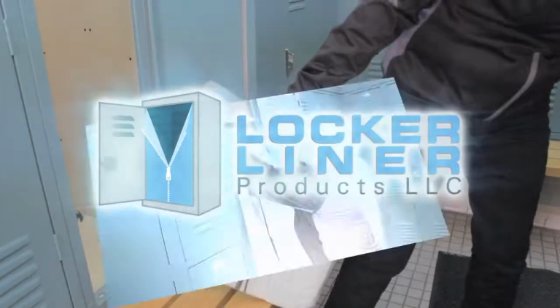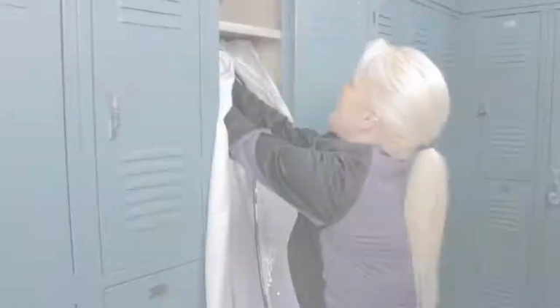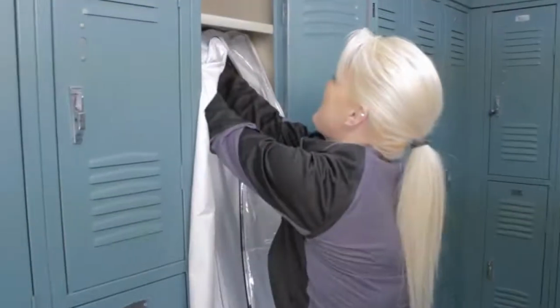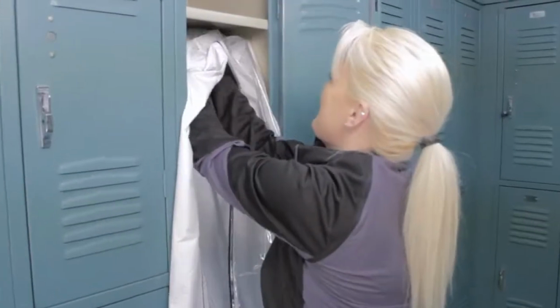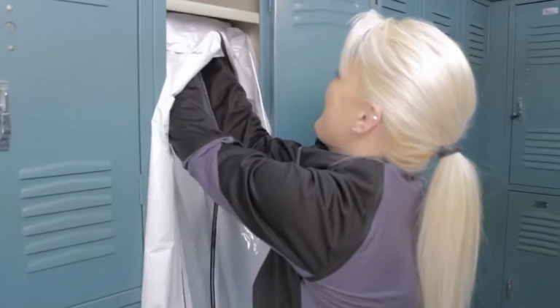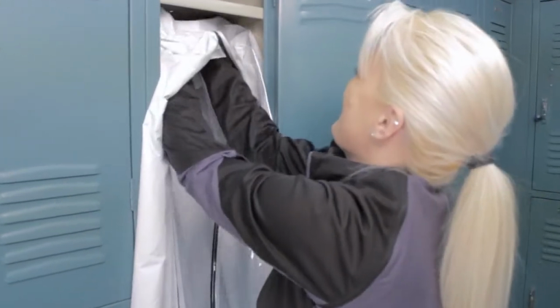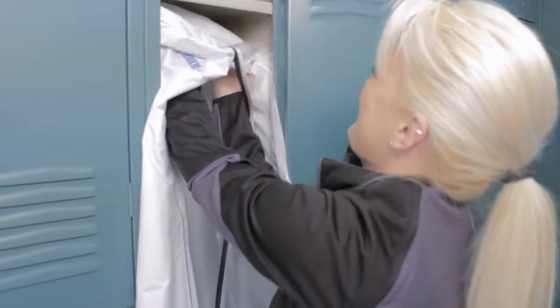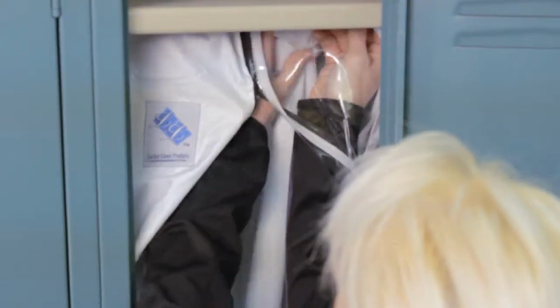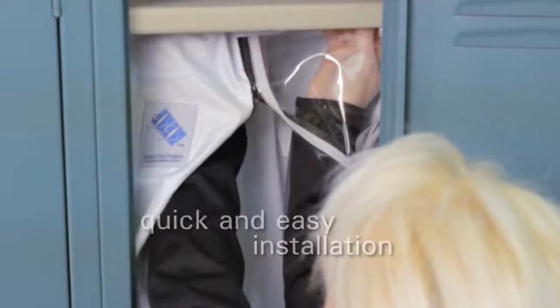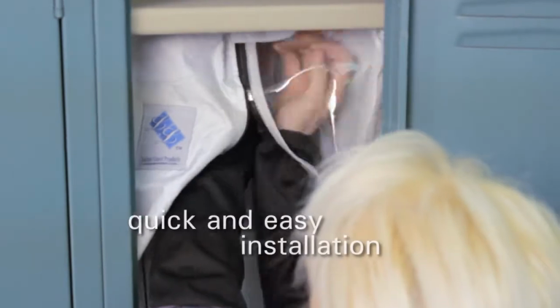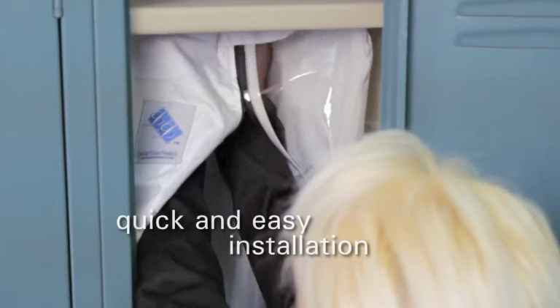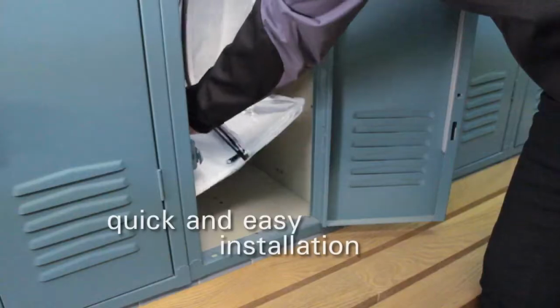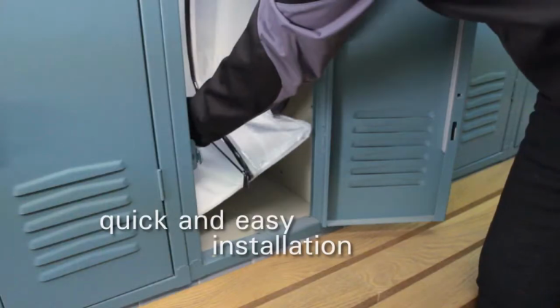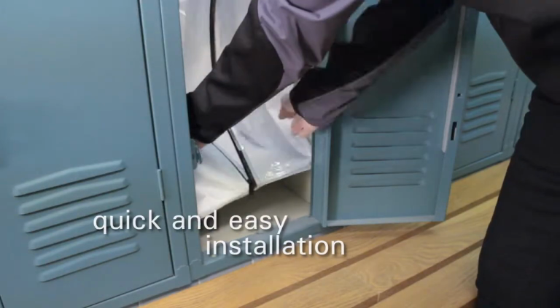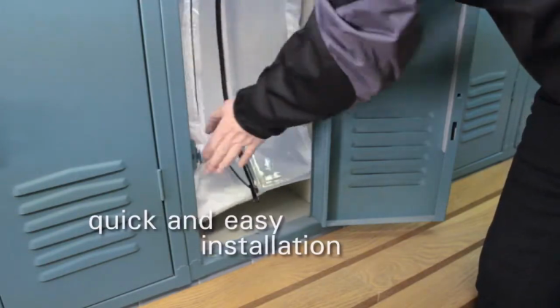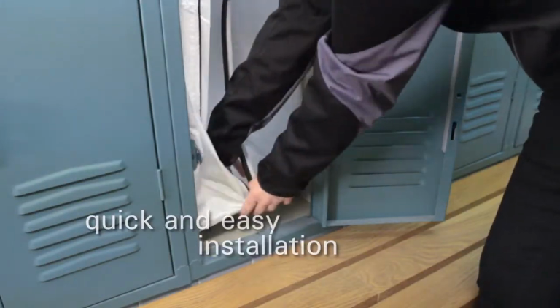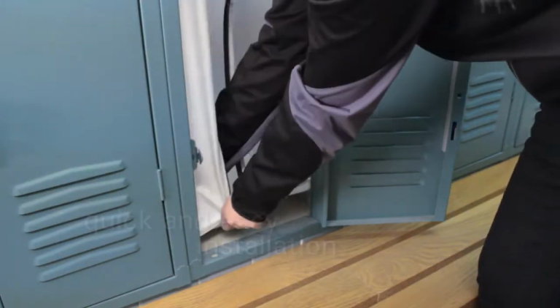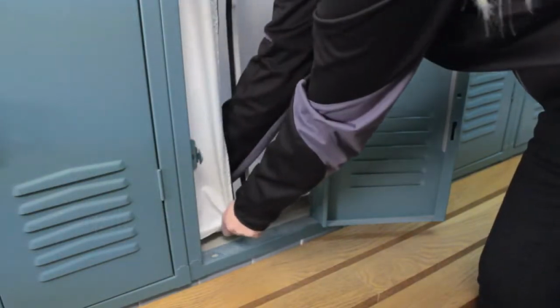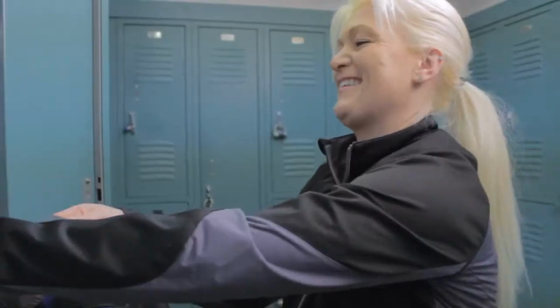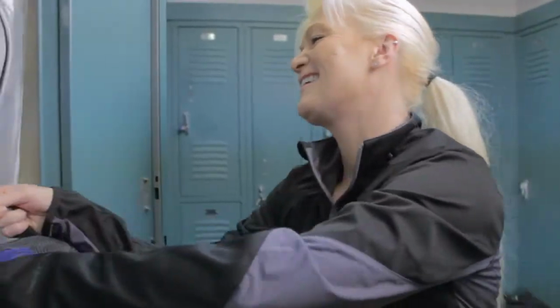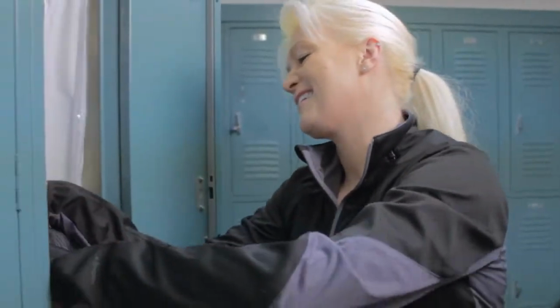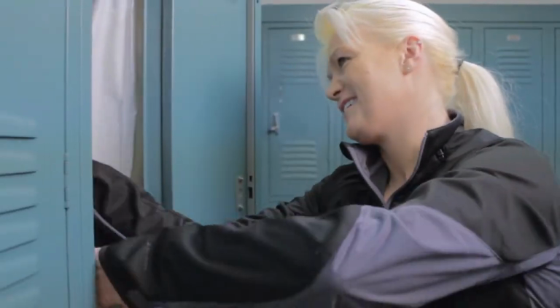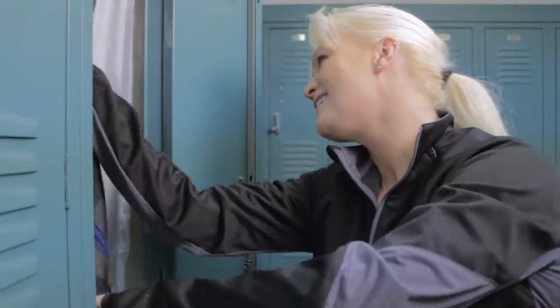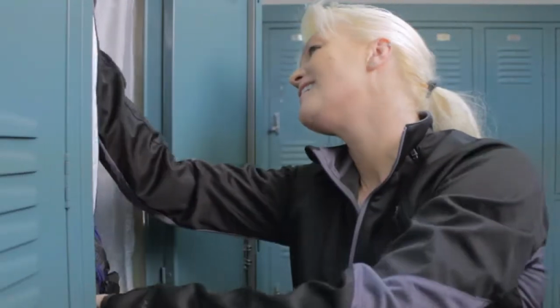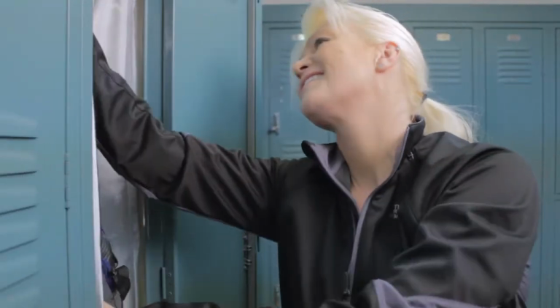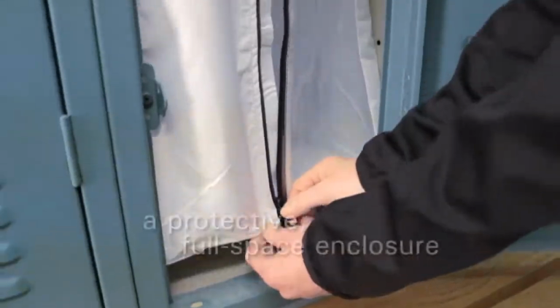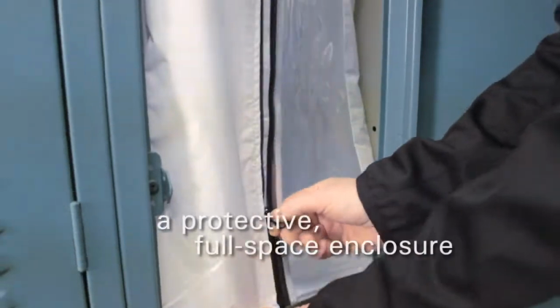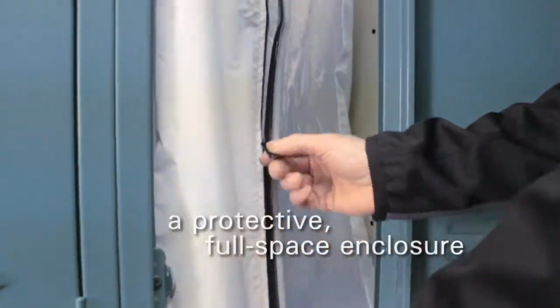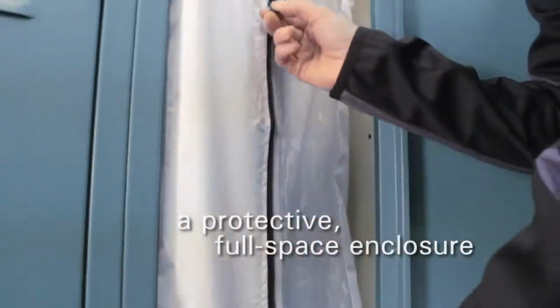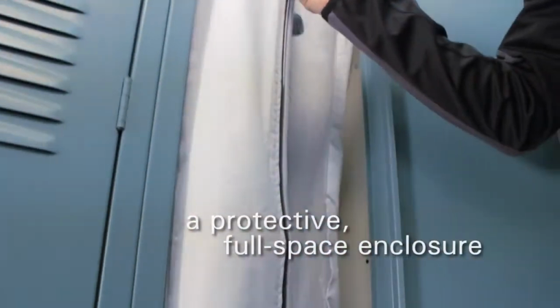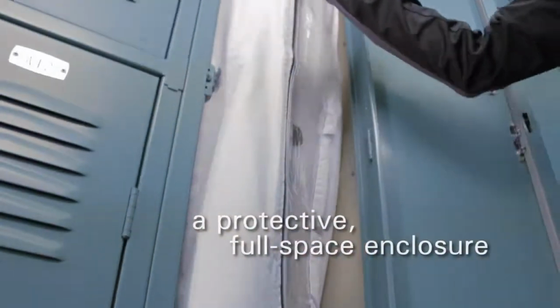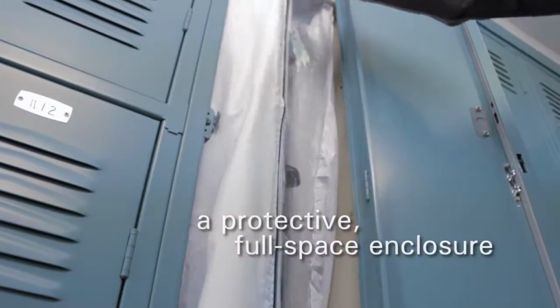A Locker Liner can be easily and securely installed in just a couple of minutes. With pockets that fit over hooks for hanging items, it zips up to form a protective full-space enclosure.